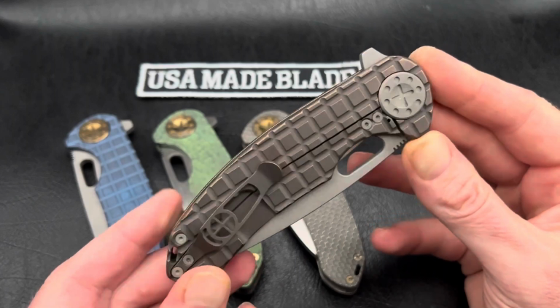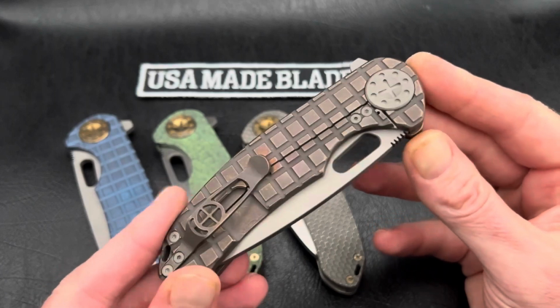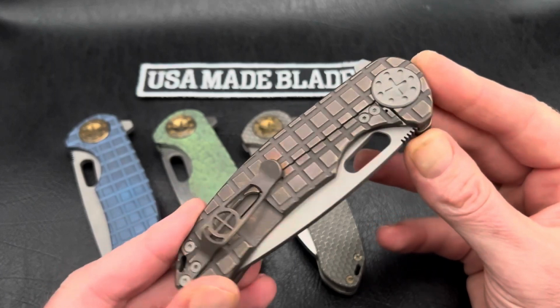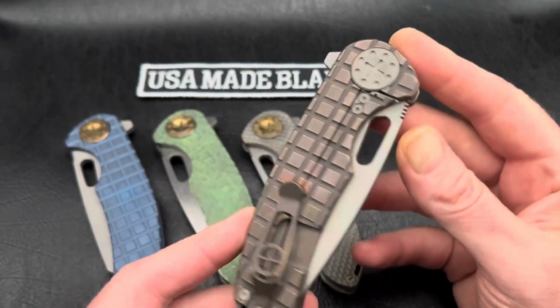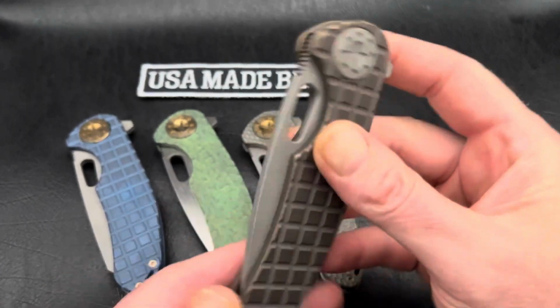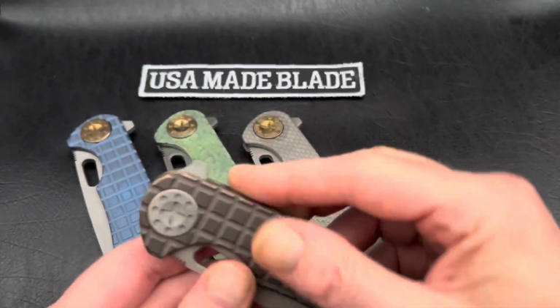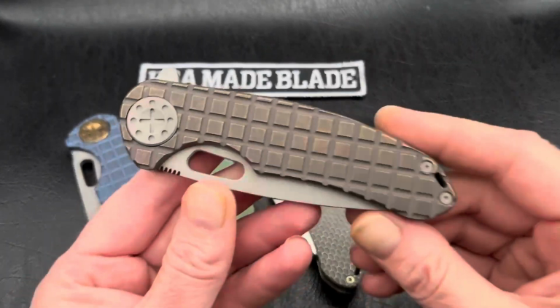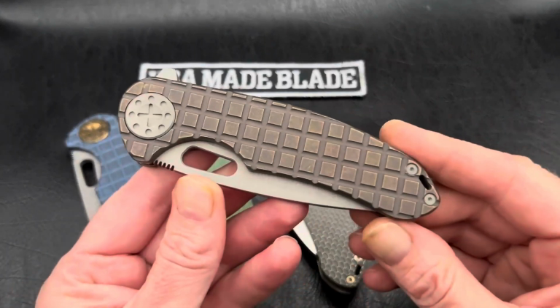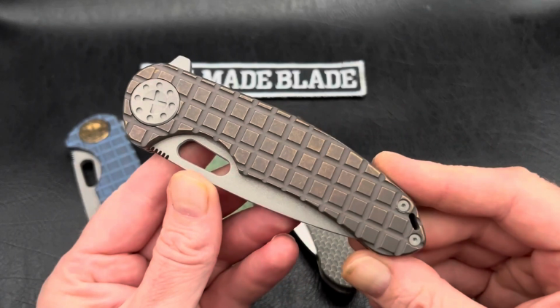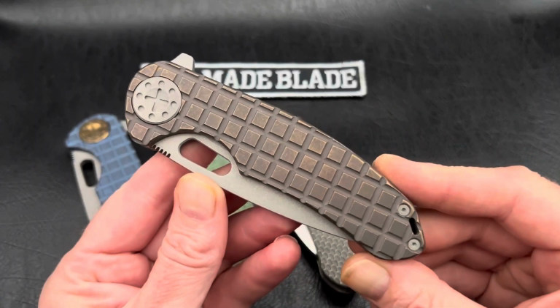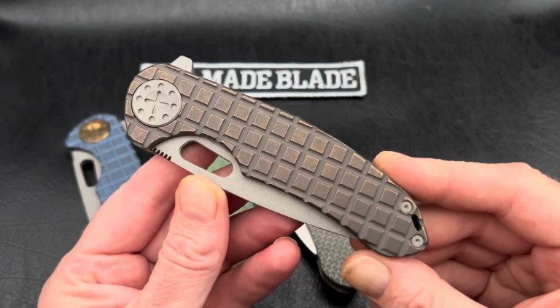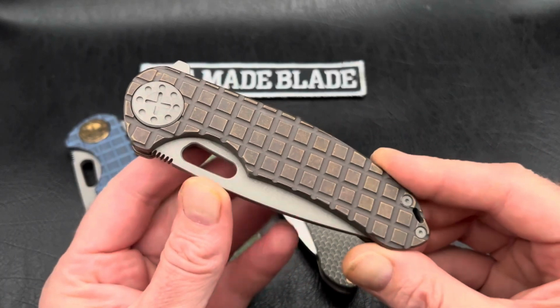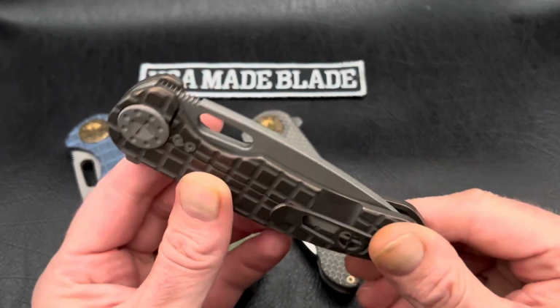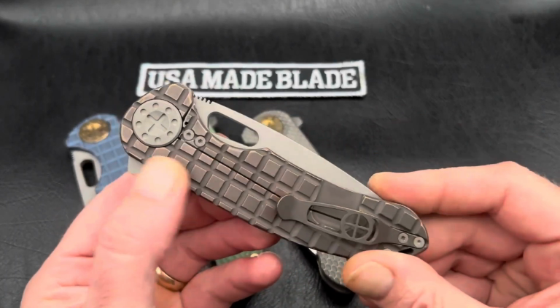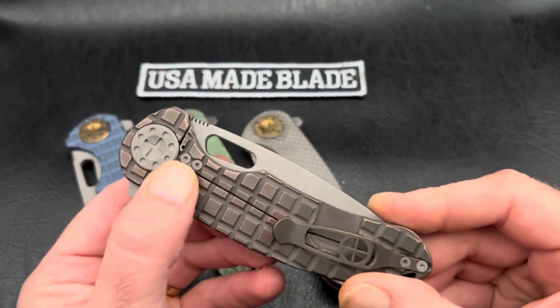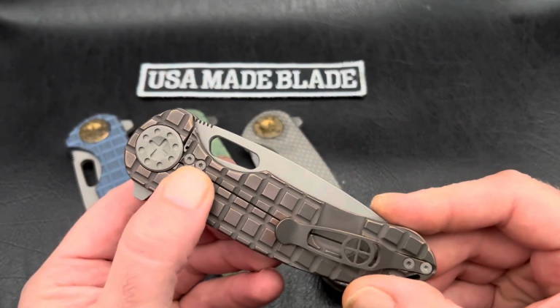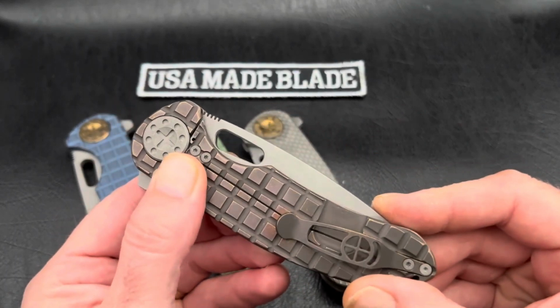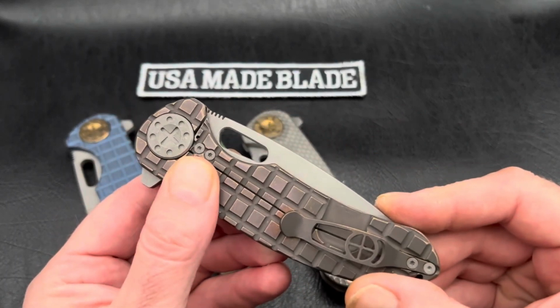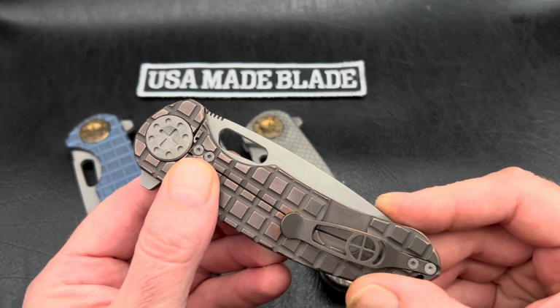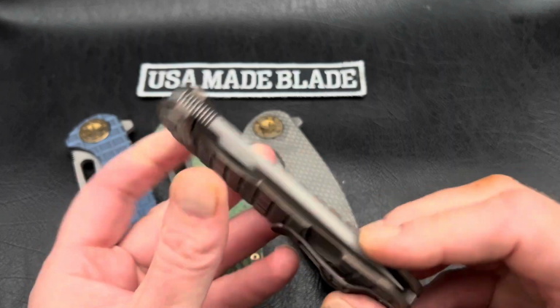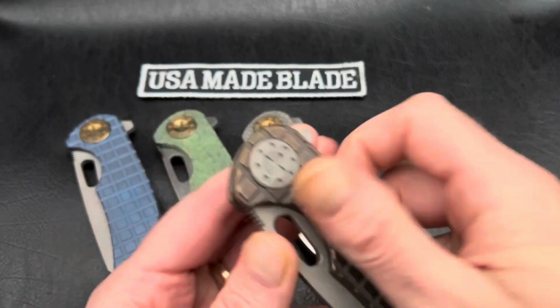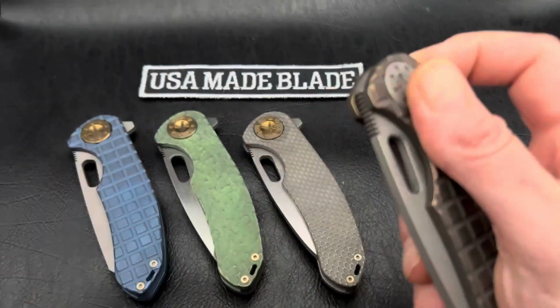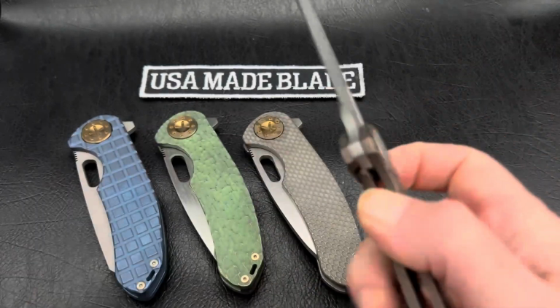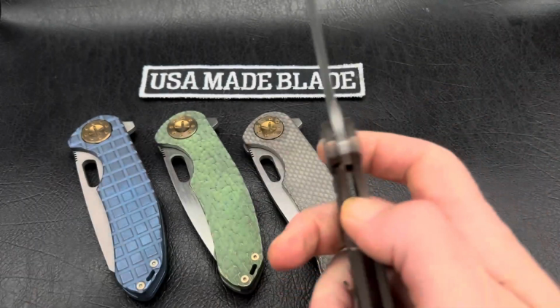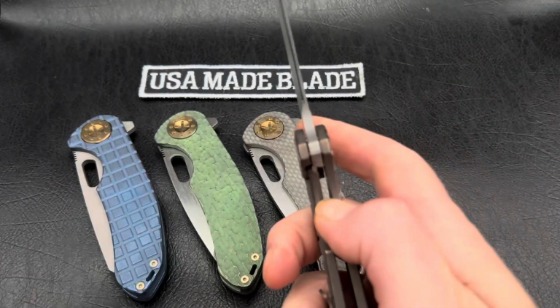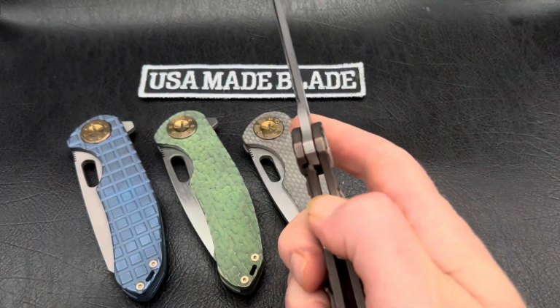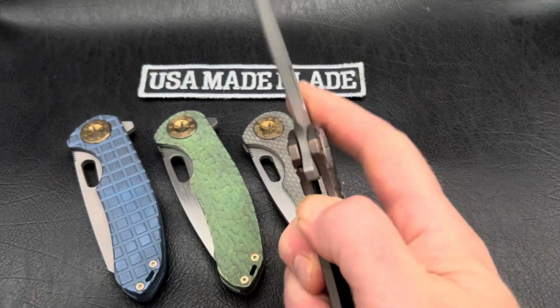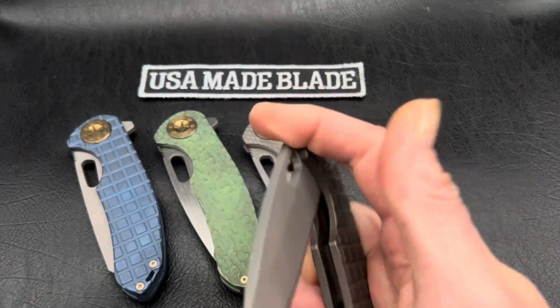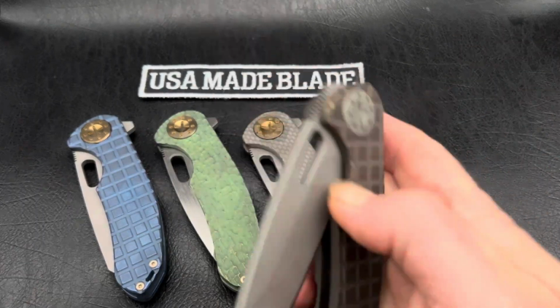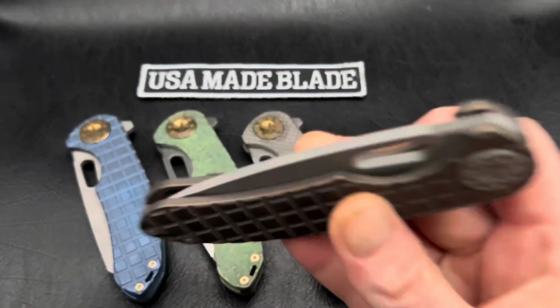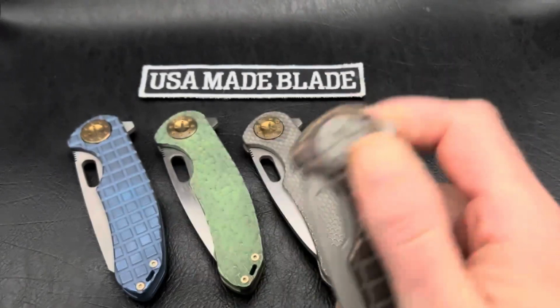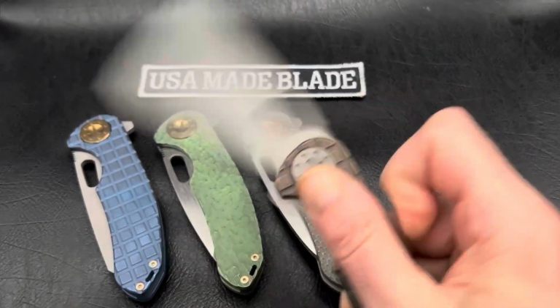So some of the things that have changed here recently, especially over the past few months: Dave has started putting steel lock inserts inside all his knives. By doing that, it's definitely taken care of any lock stick issues.